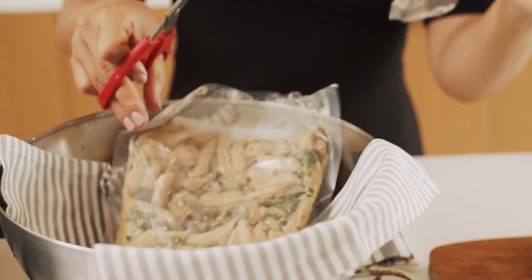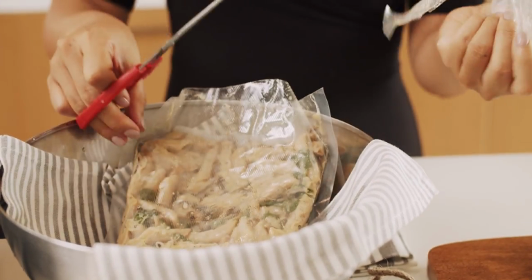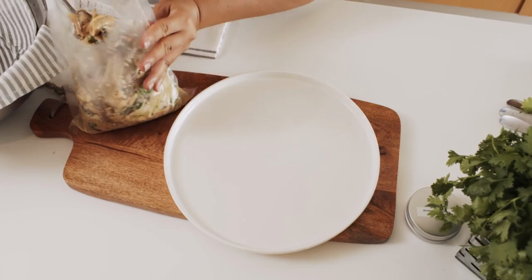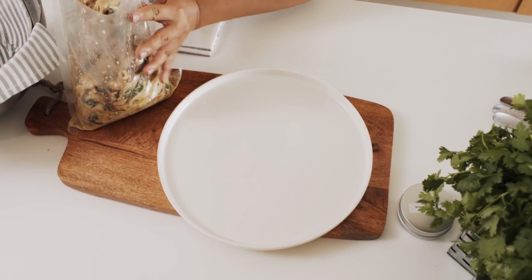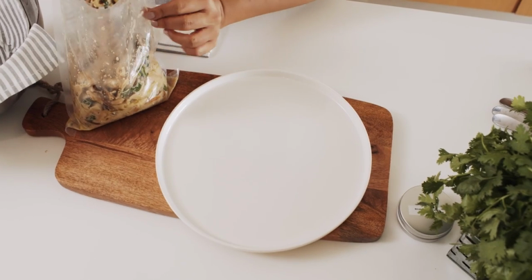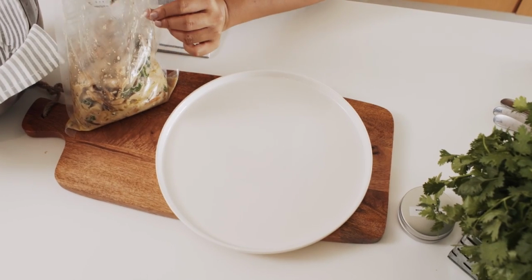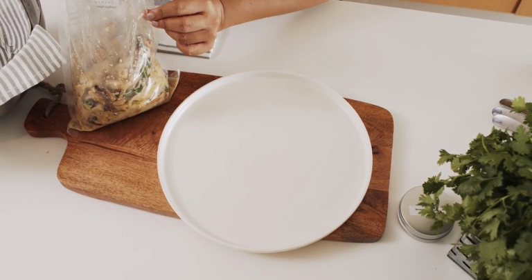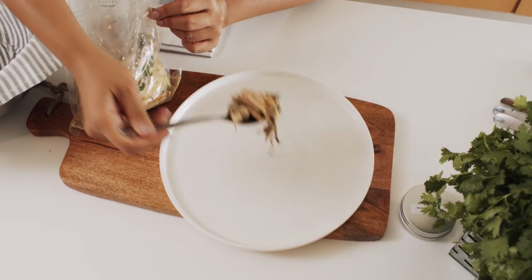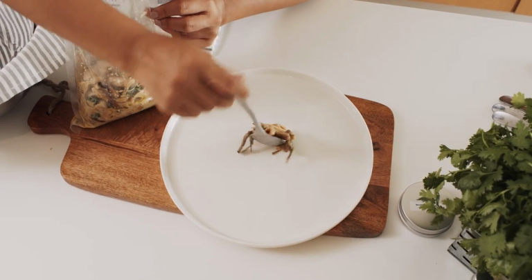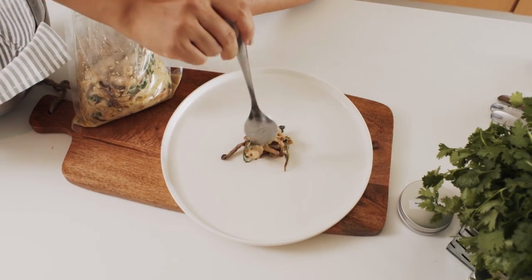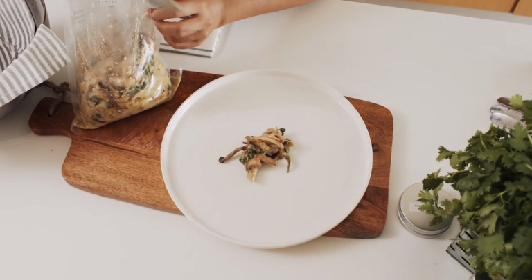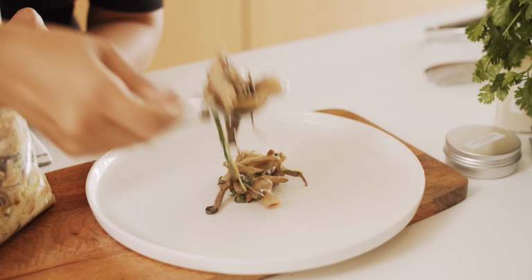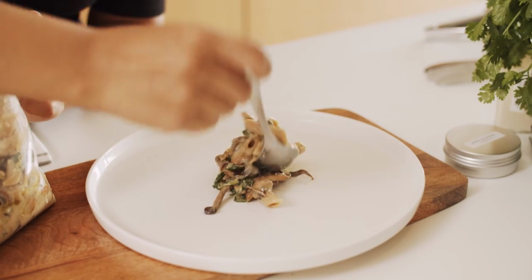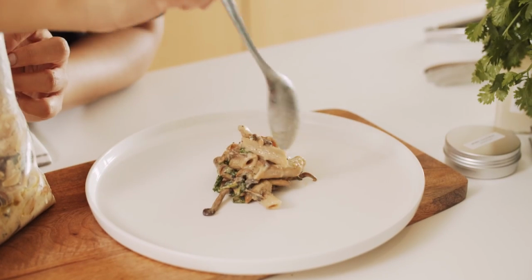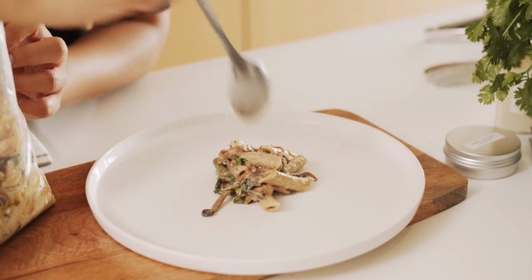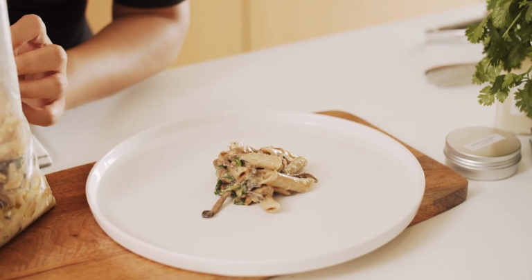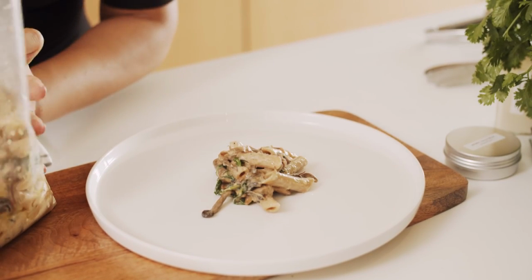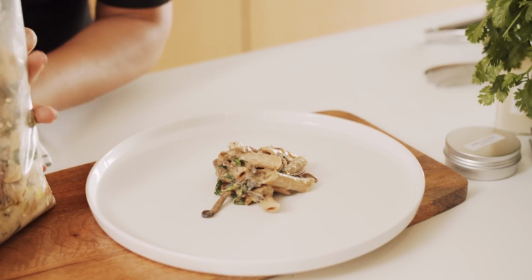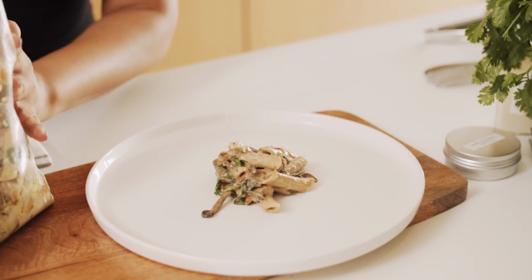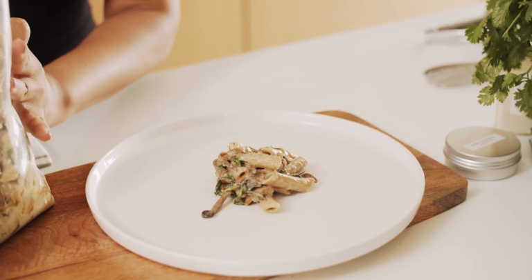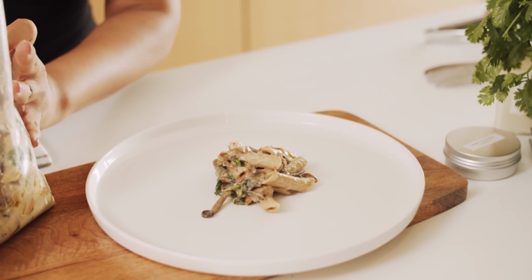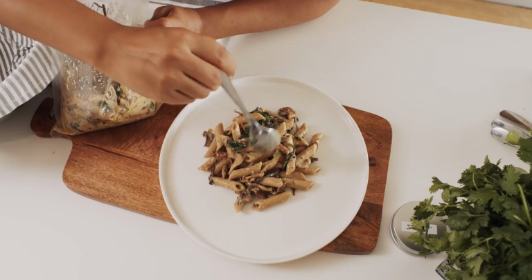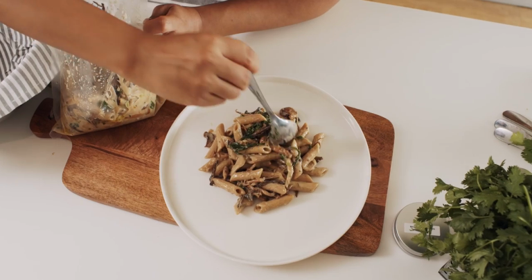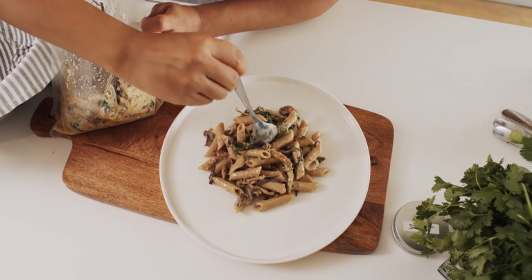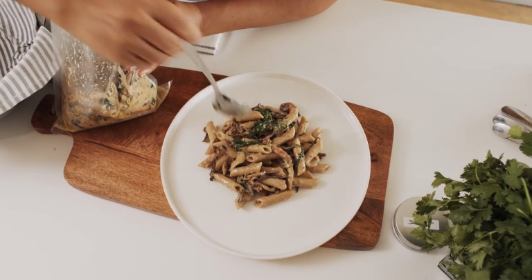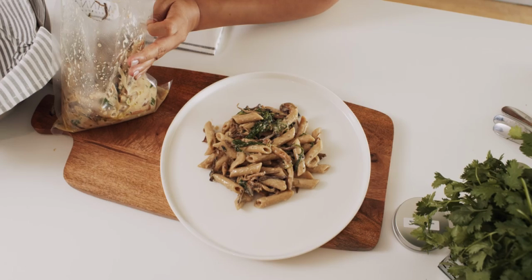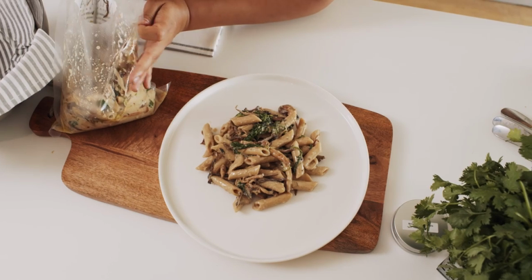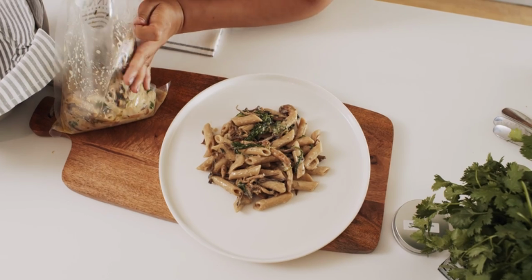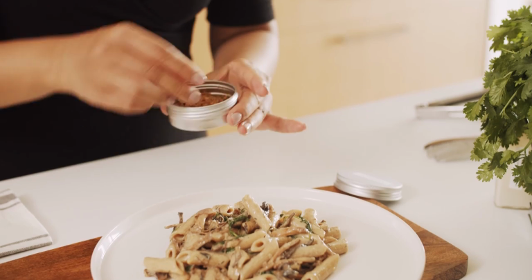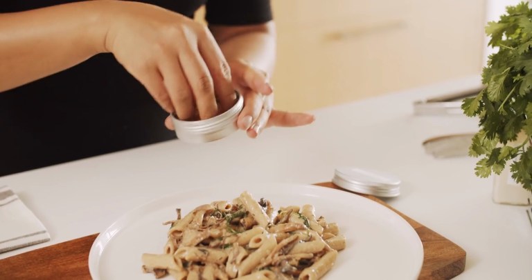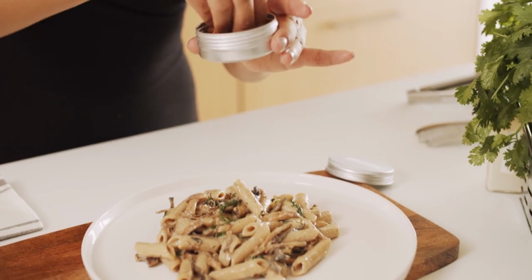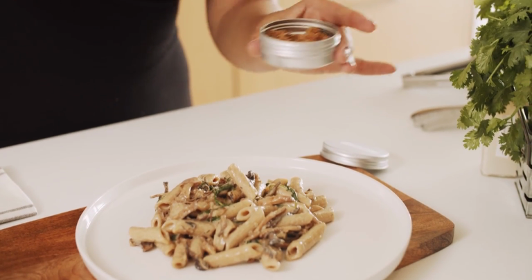Now to make this dish look best, I prefer to serve our stroganoff on a plate because of how pretty I find this dish to be fully exposed. Spoon your desired amount like so, then sprinkle with almond parm.